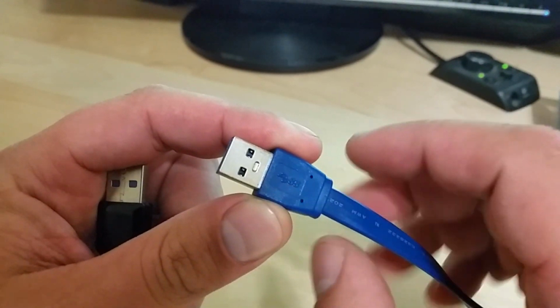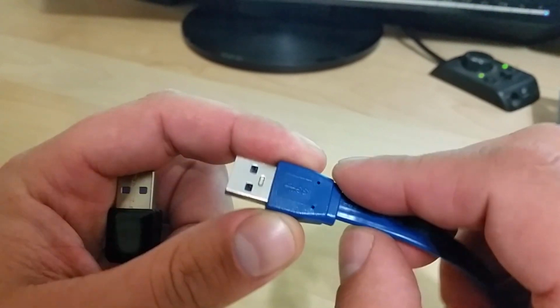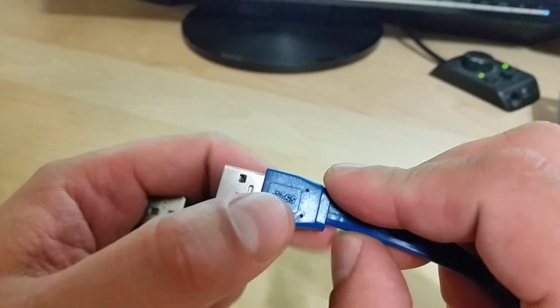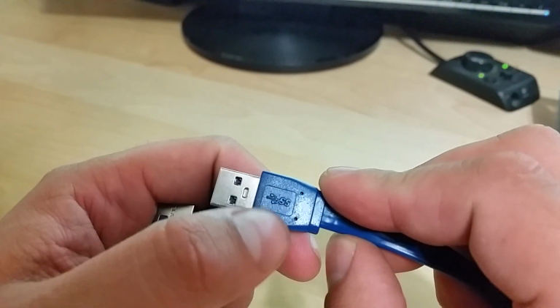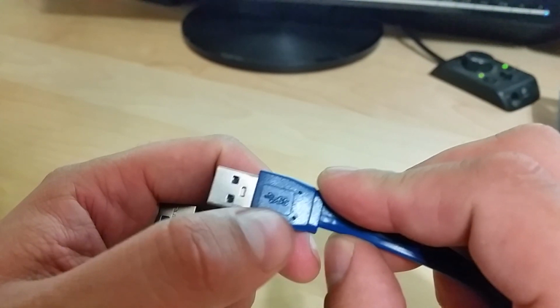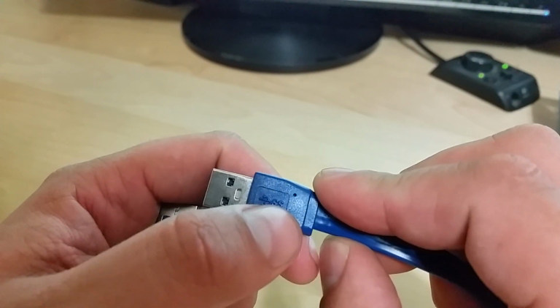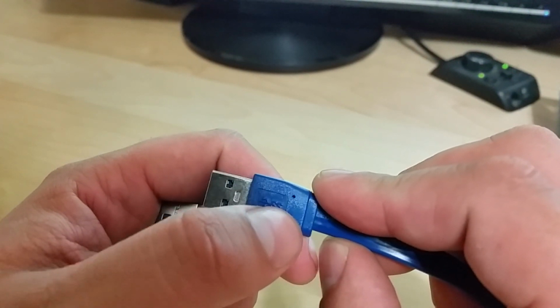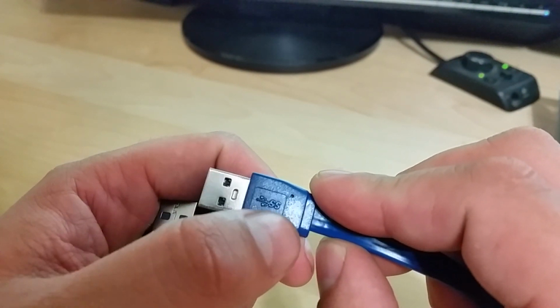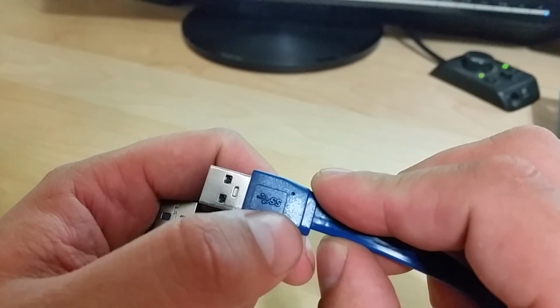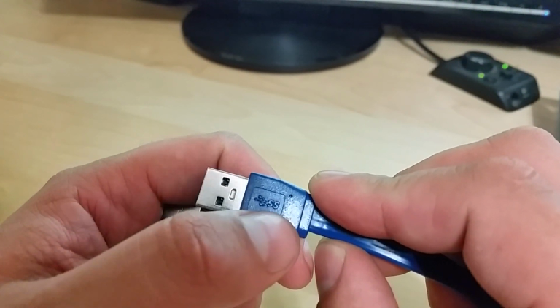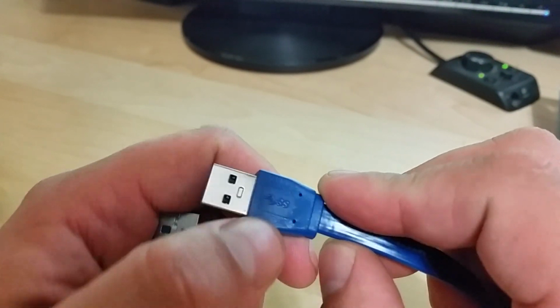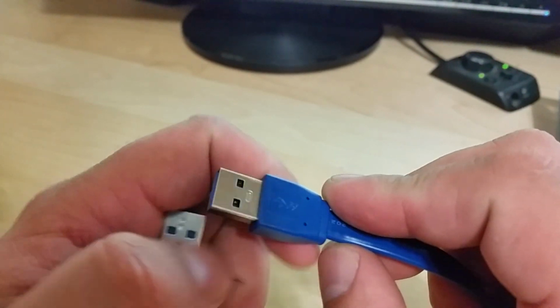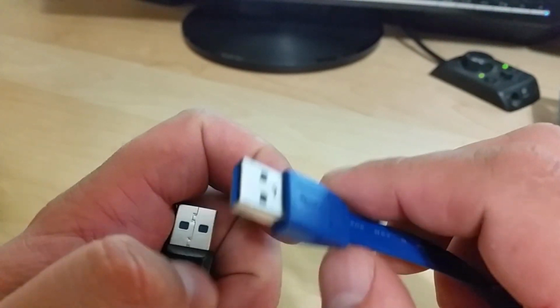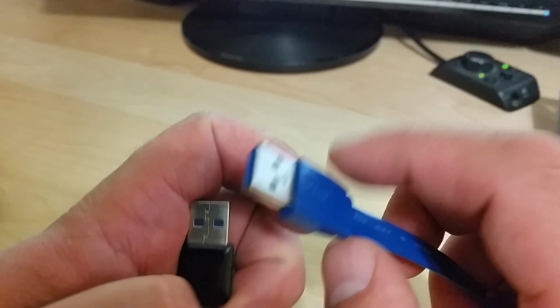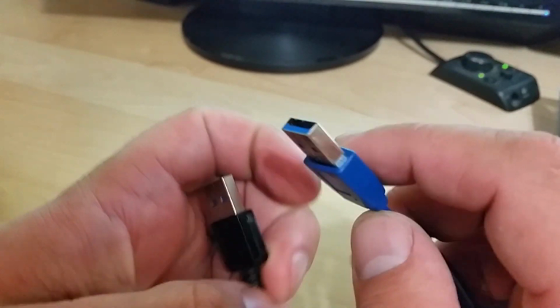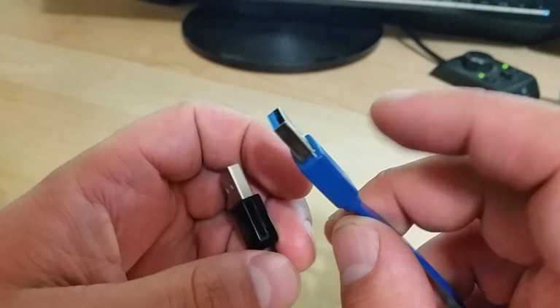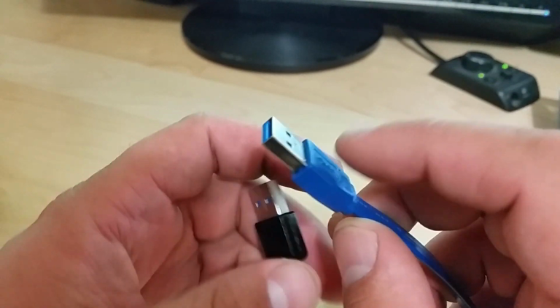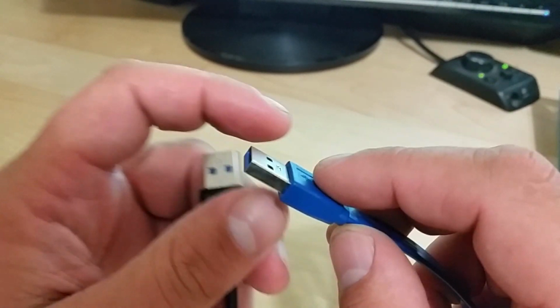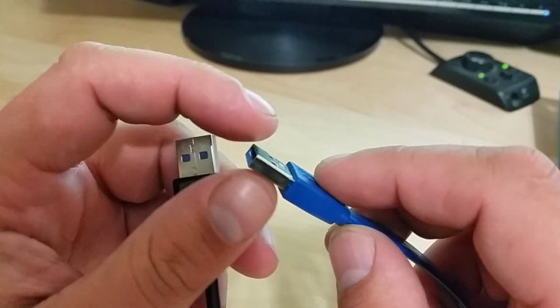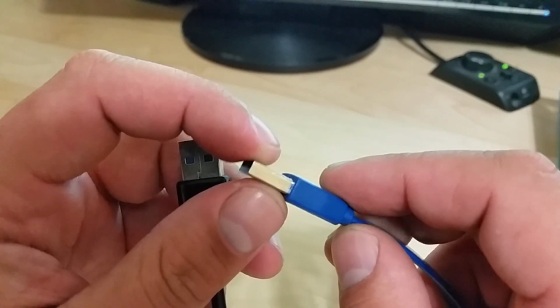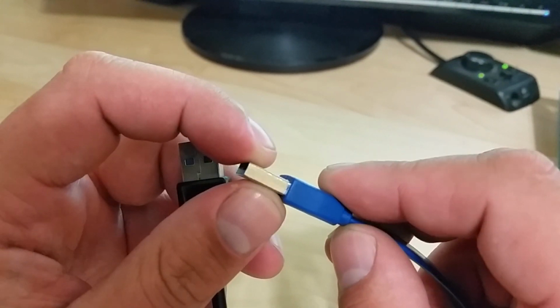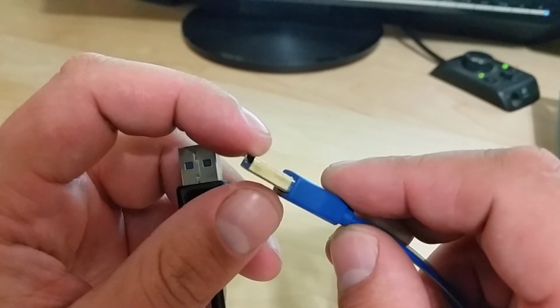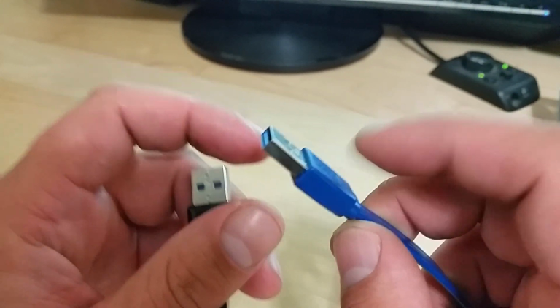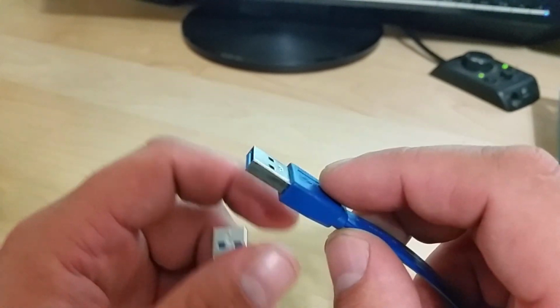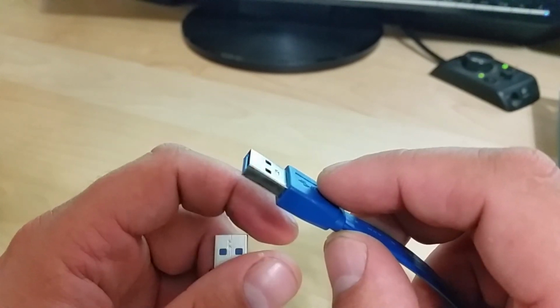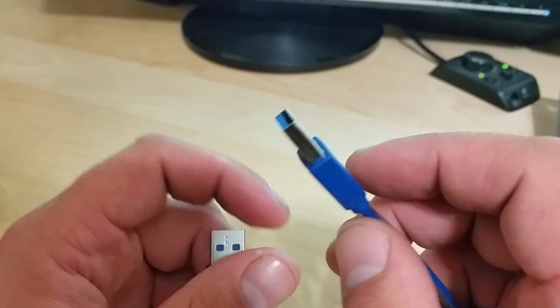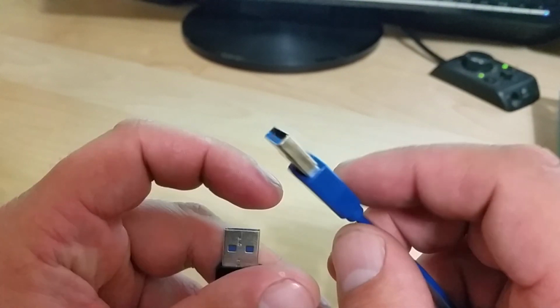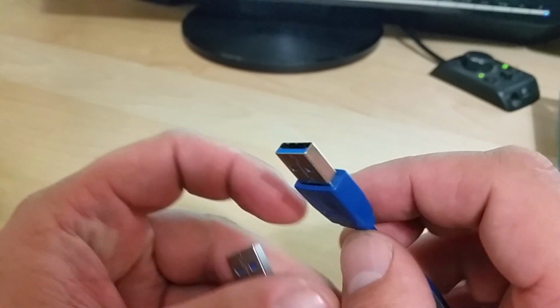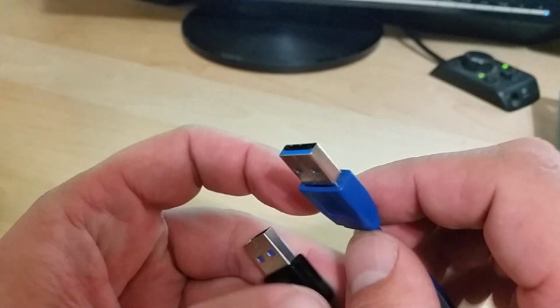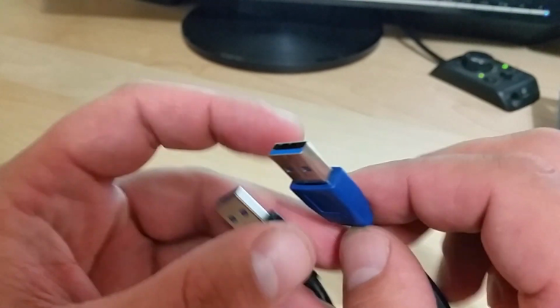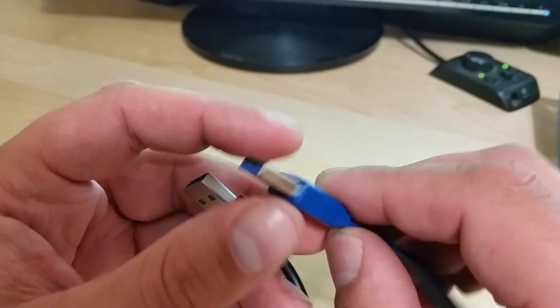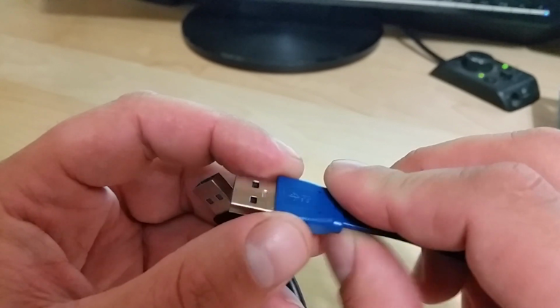Additionally, on some cables you will even see that it says 'SS' for super speed USB cable. However, even fake USB 3.0 cables can have that marking, so don't trust that alone.